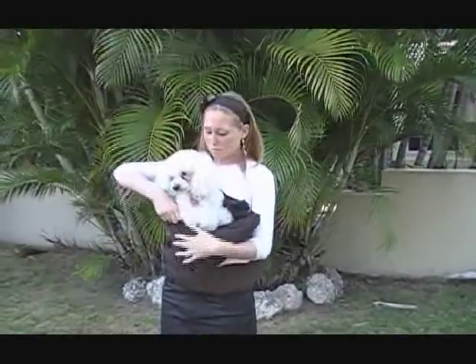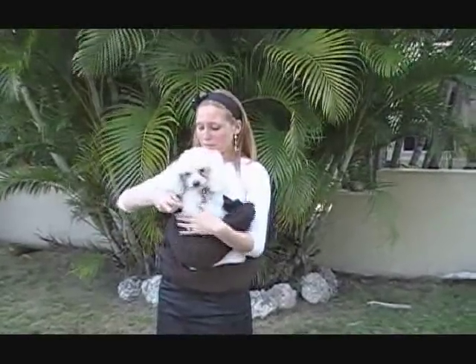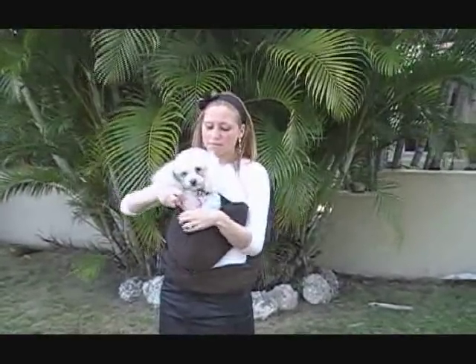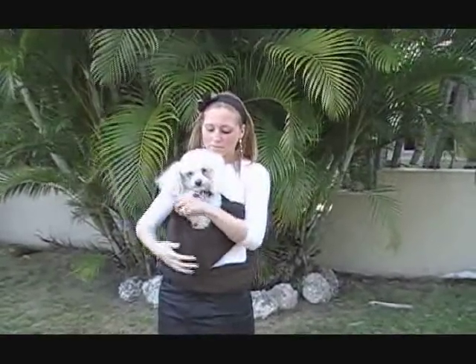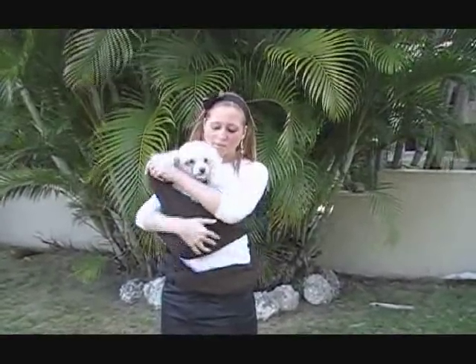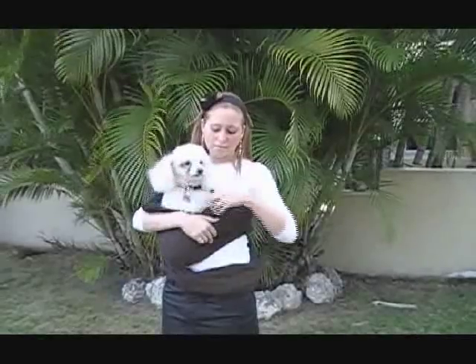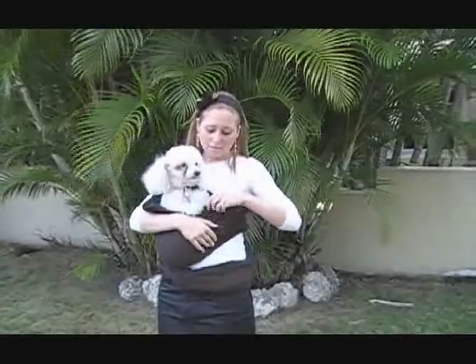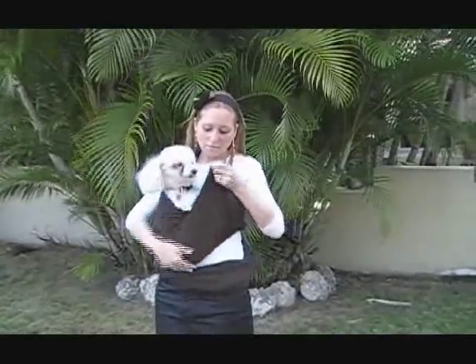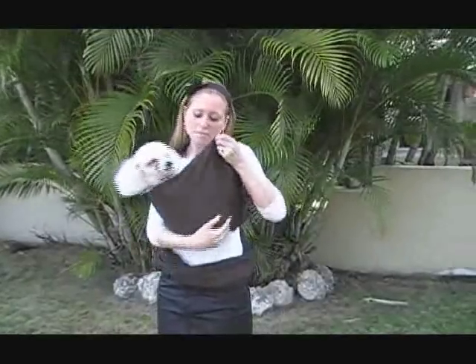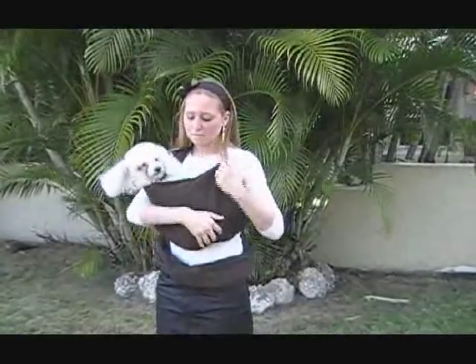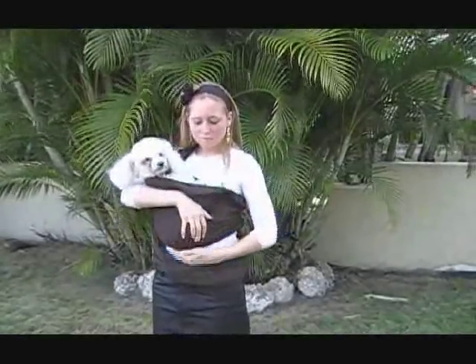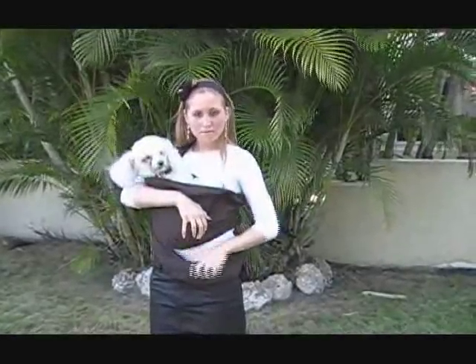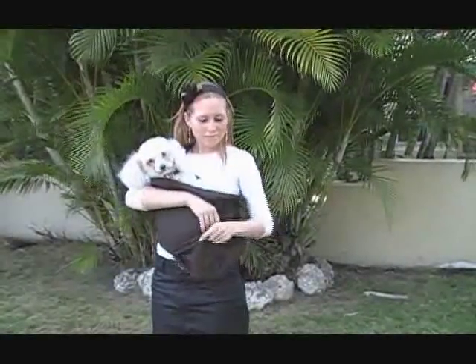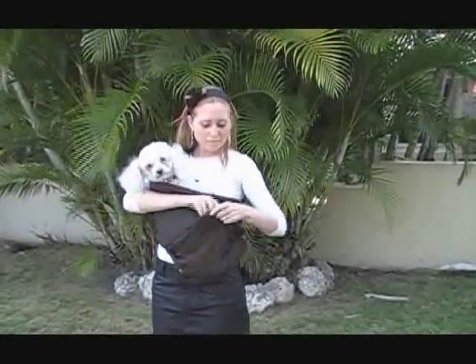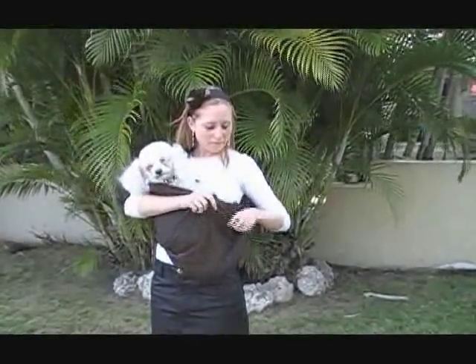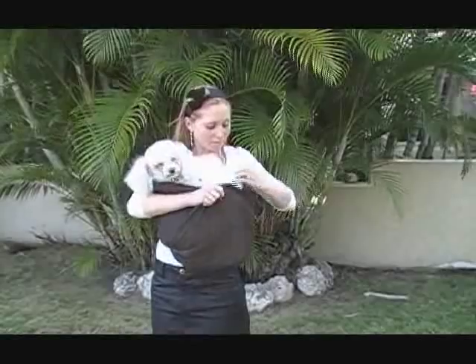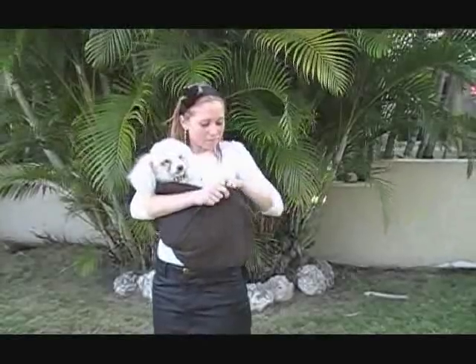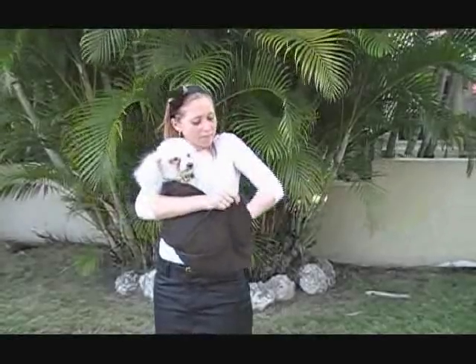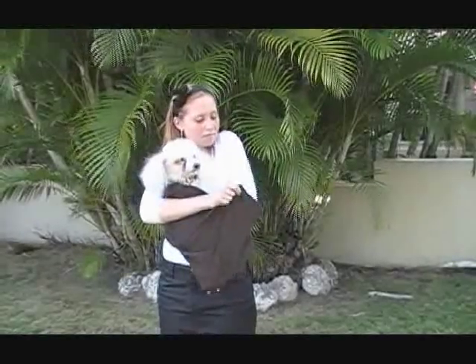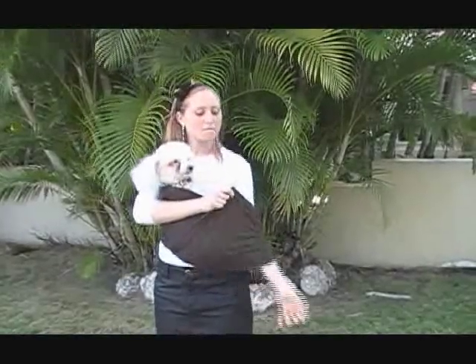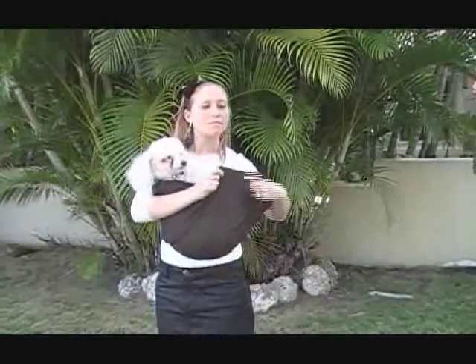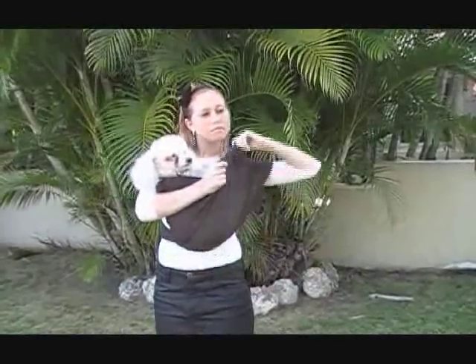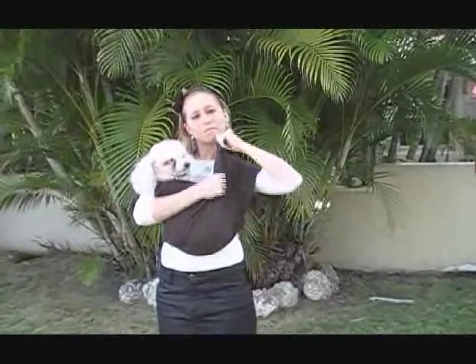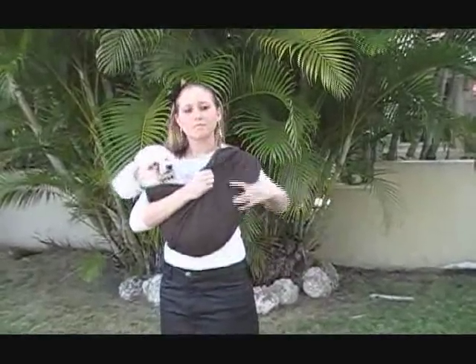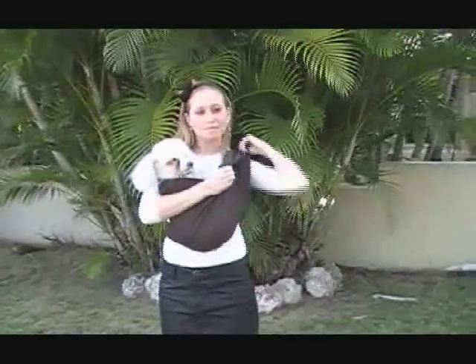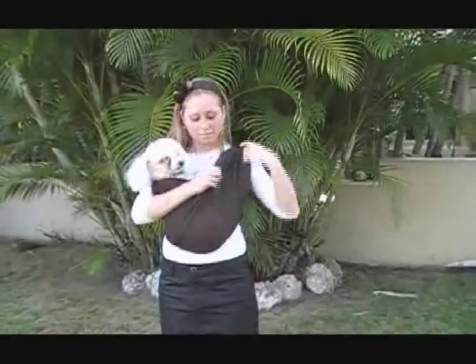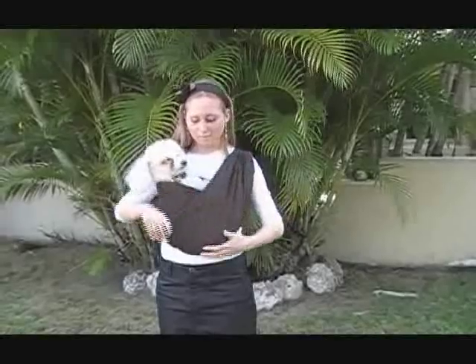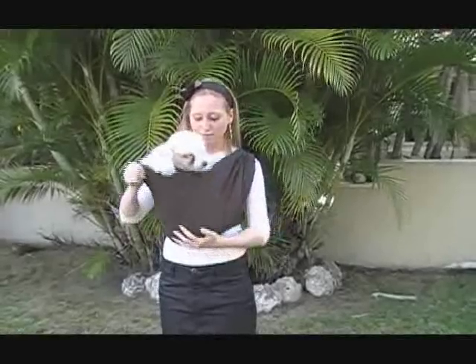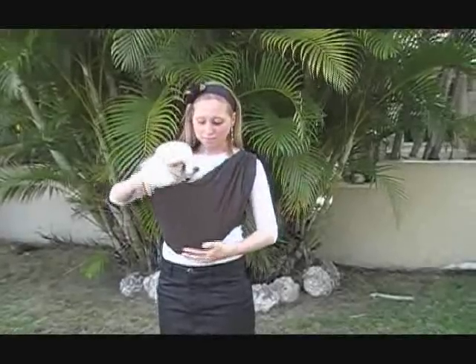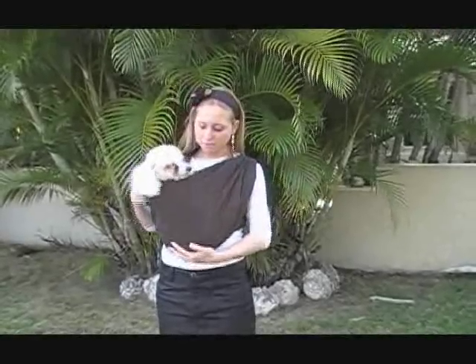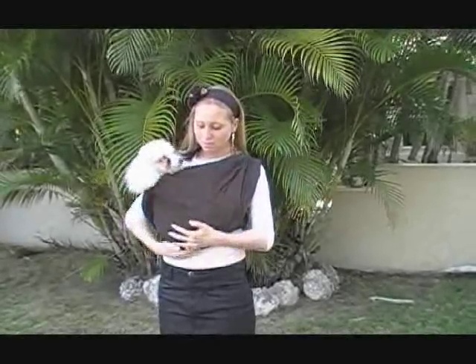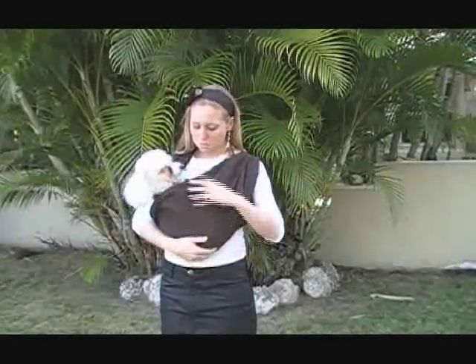Once your pet is secure in the inner loop, take the outer loop that's hanging at your waist, slip your arm through it and back onto your shoulder. Stretch the fabric over your pet so that your pet is nice and secure.